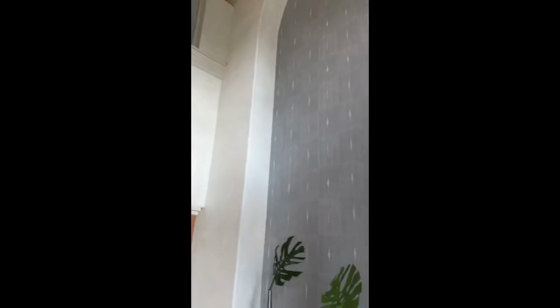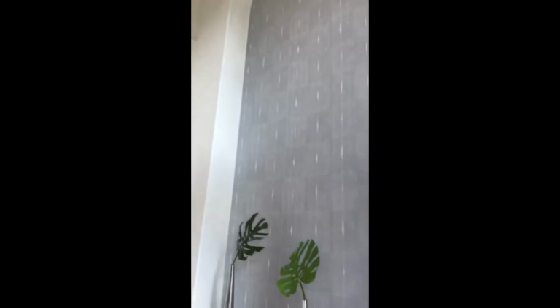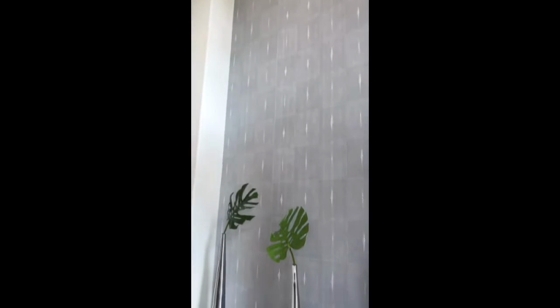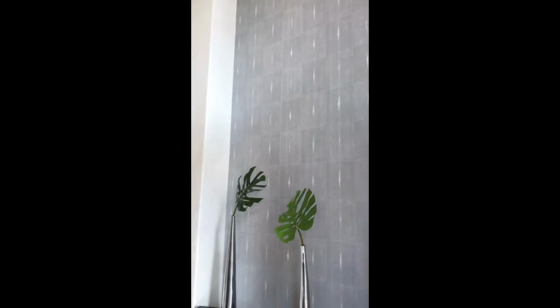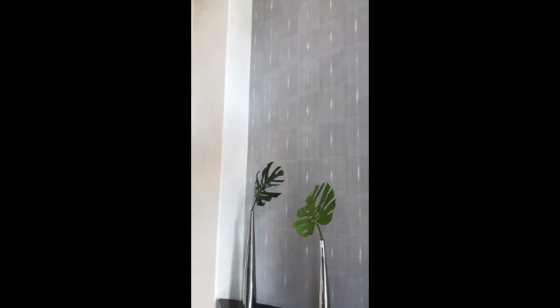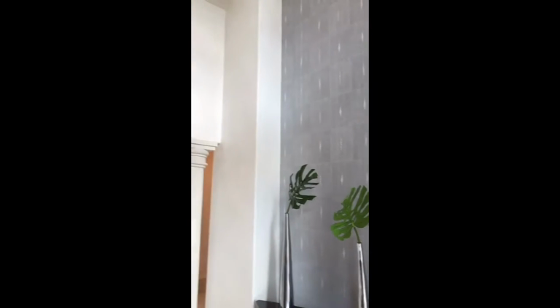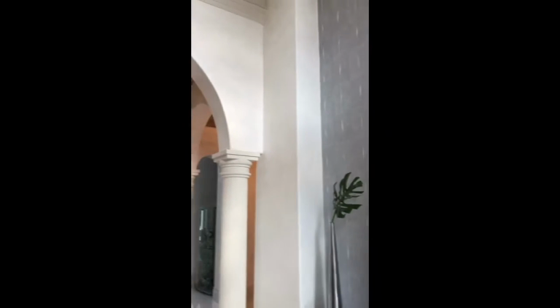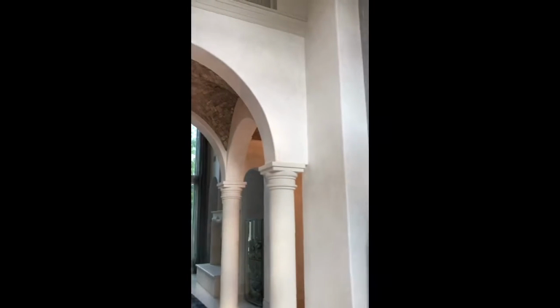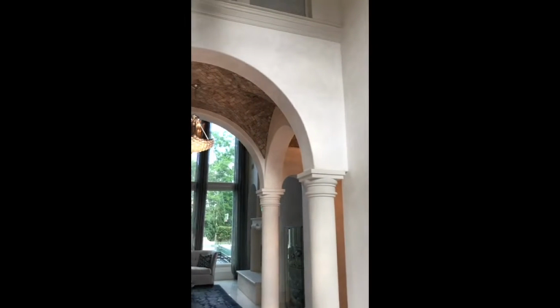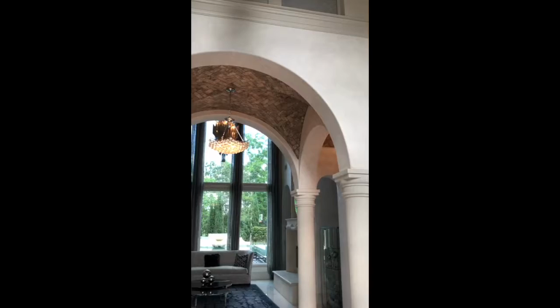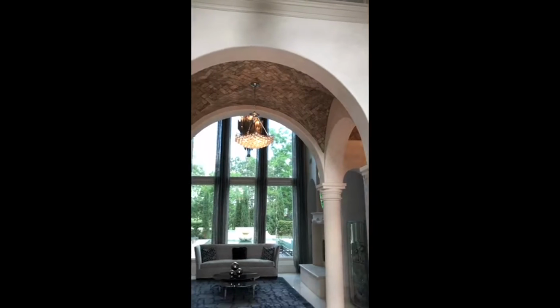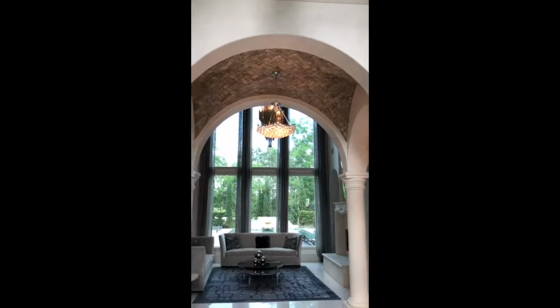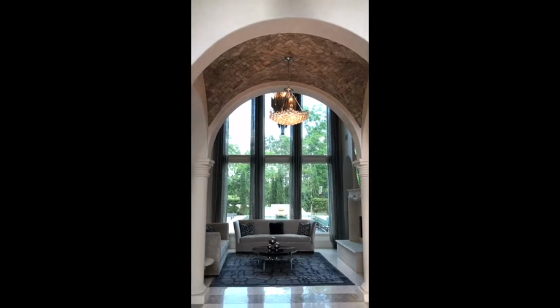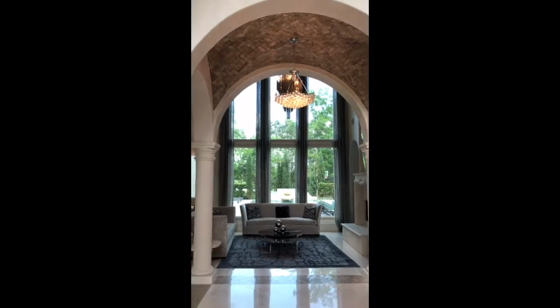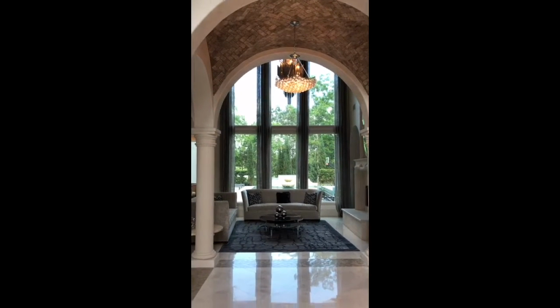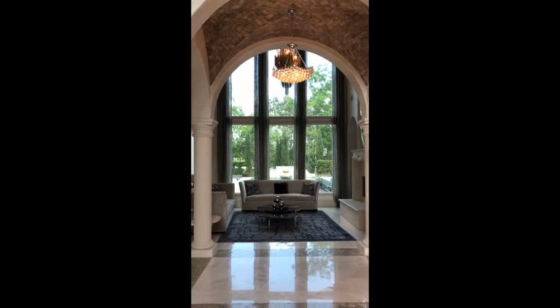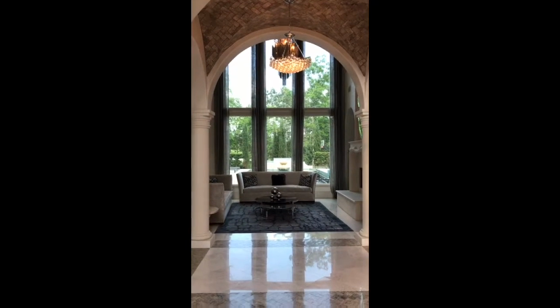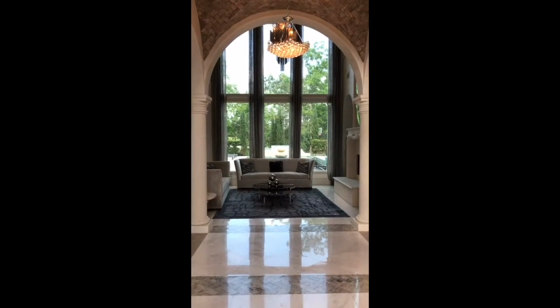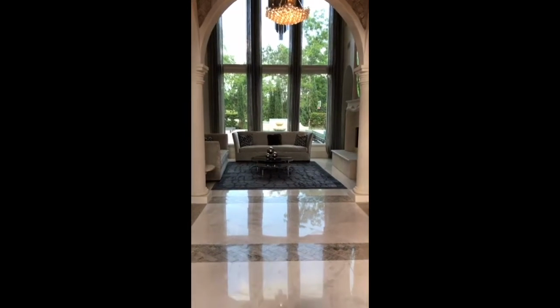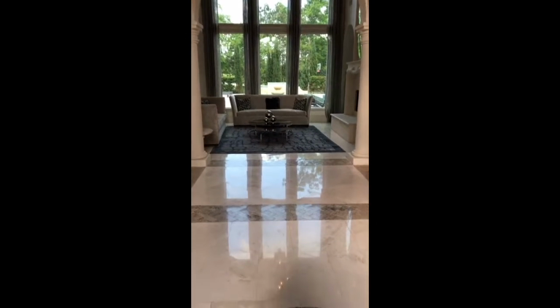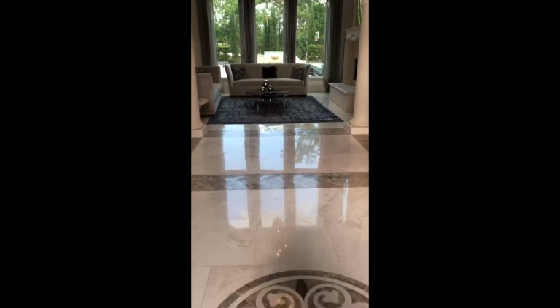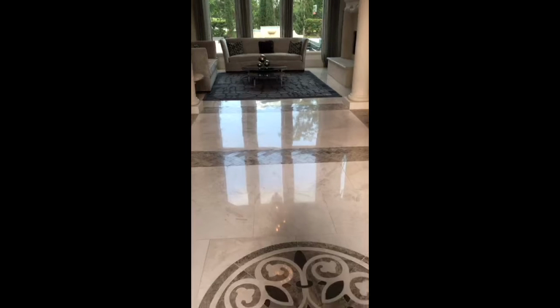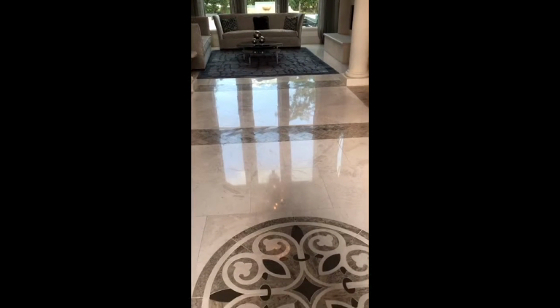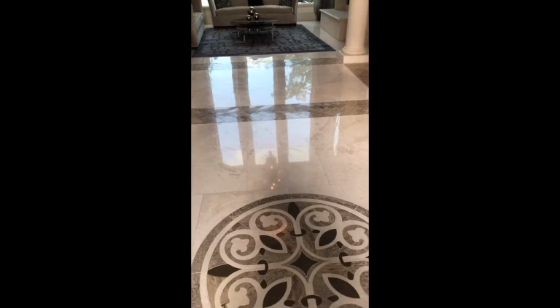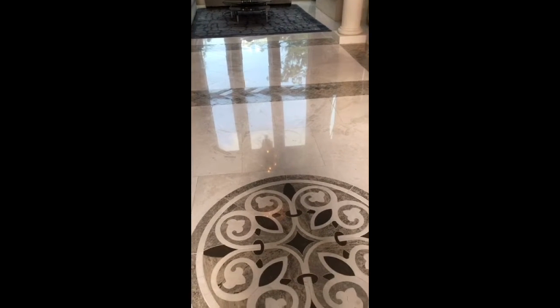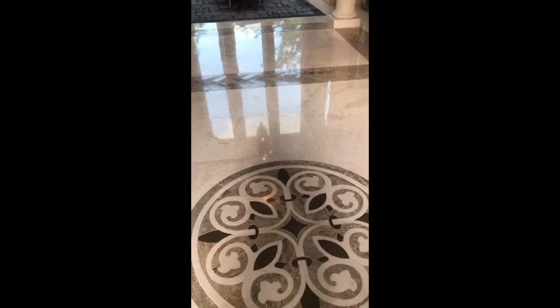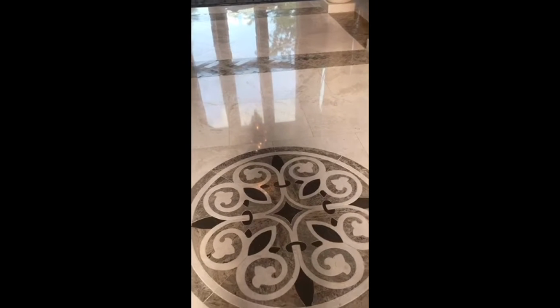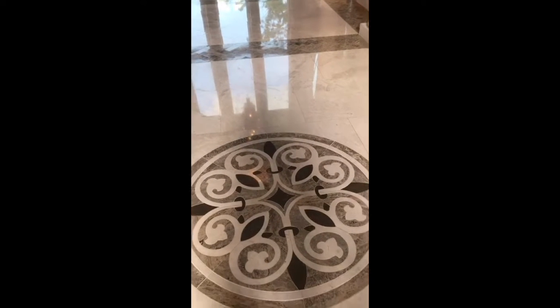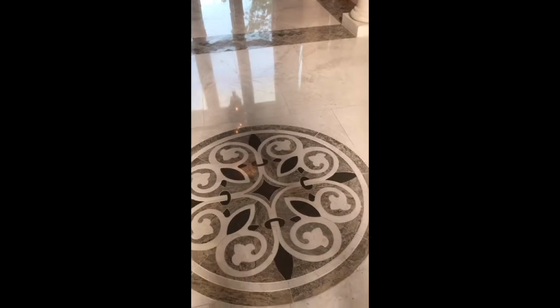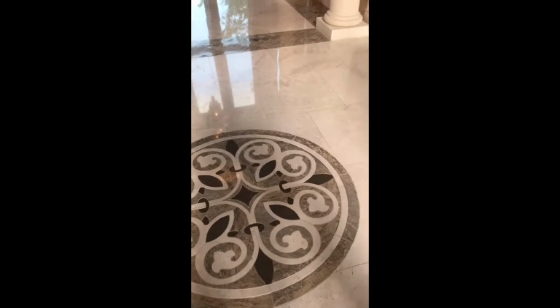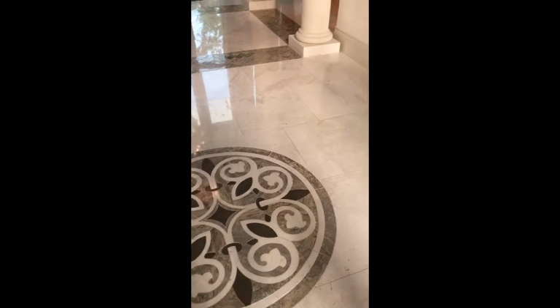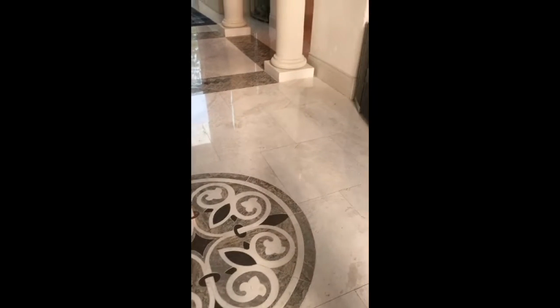Obviously, we're stepping into the foyer — a two-story foyer. And you can see all the way up to the second floor; you can see almost like a paver brick on the ceilings. Stone and marble on the floors.